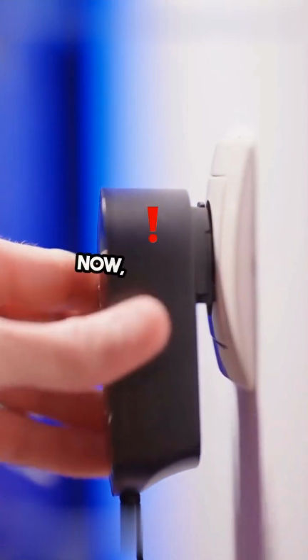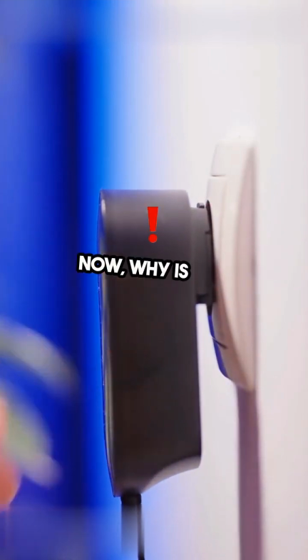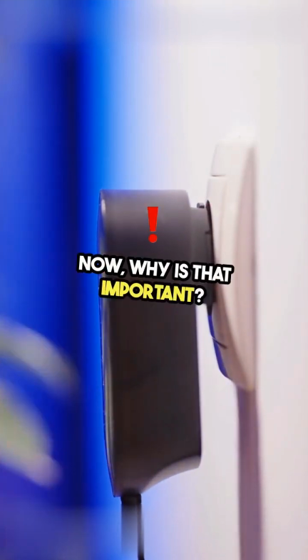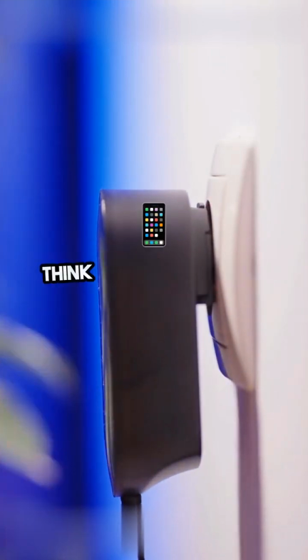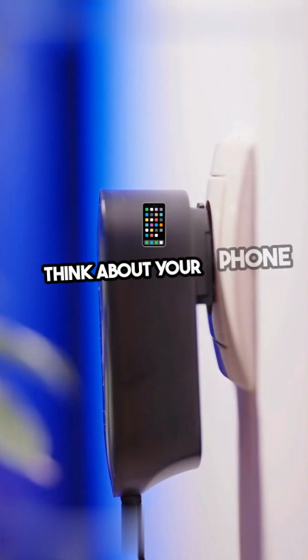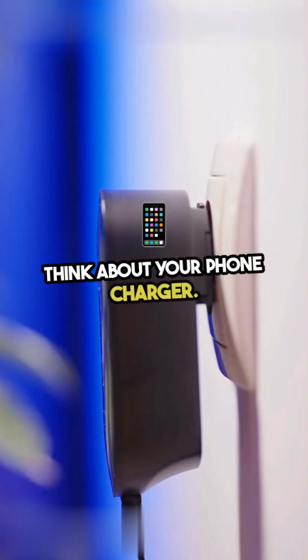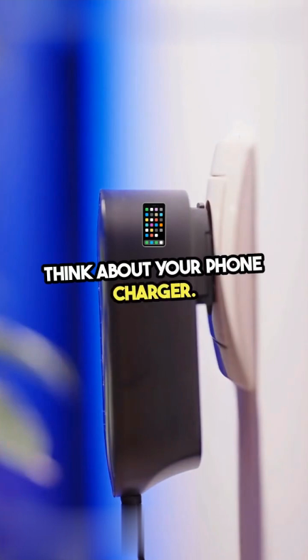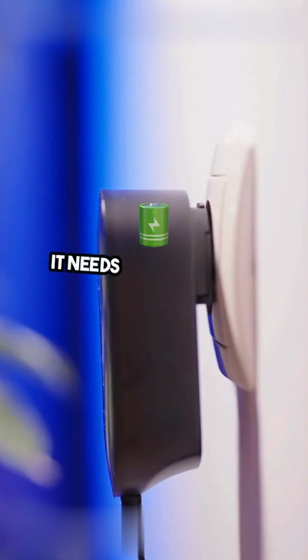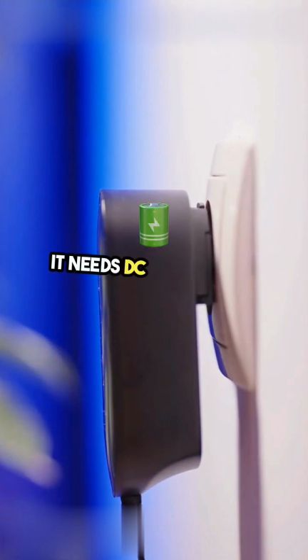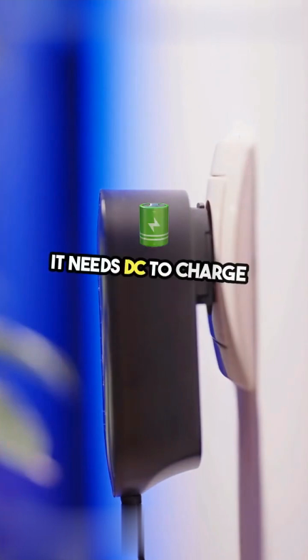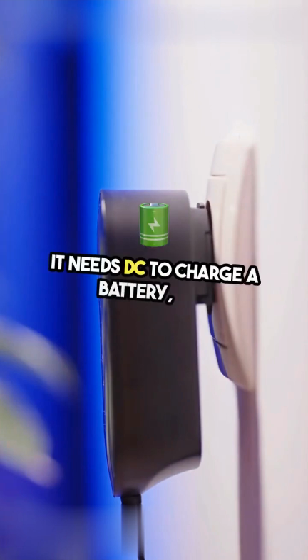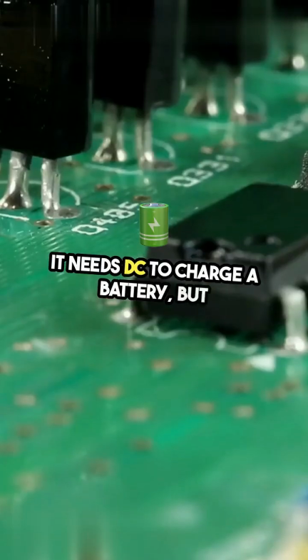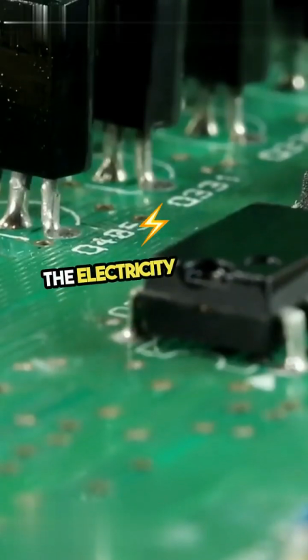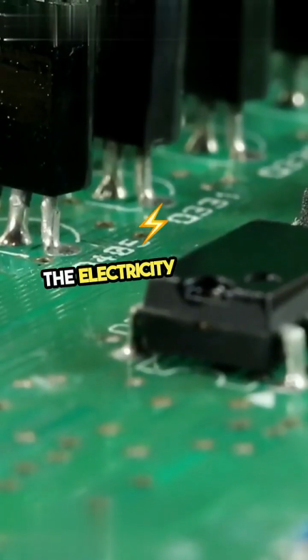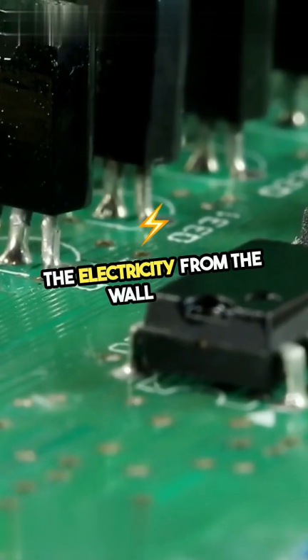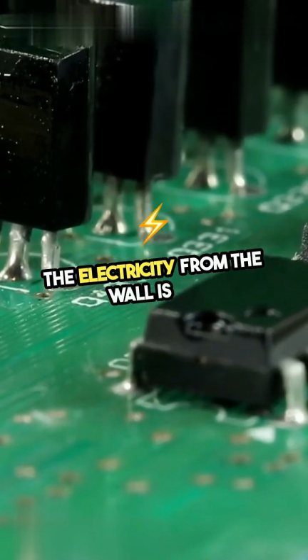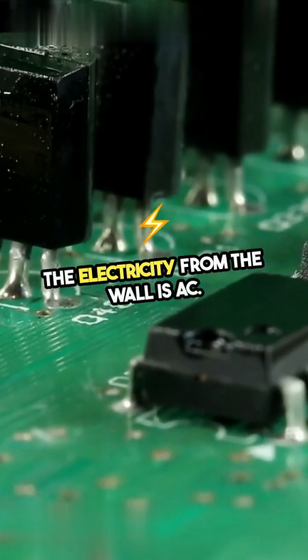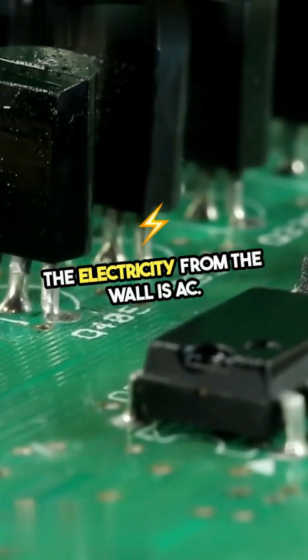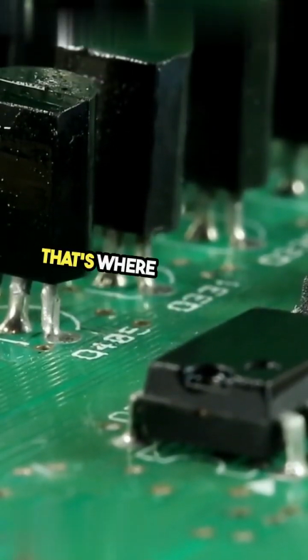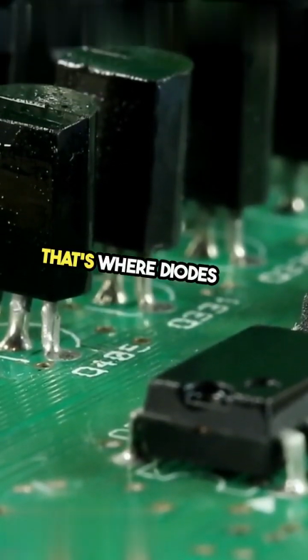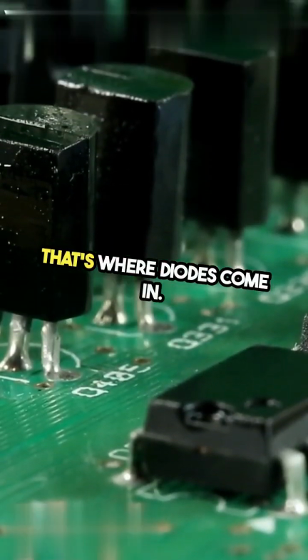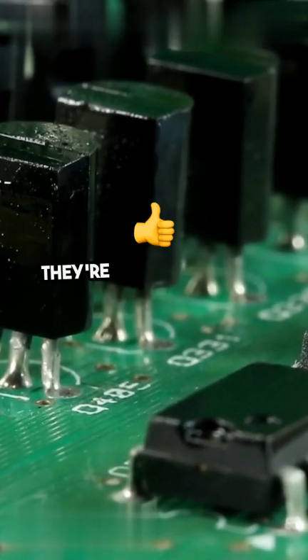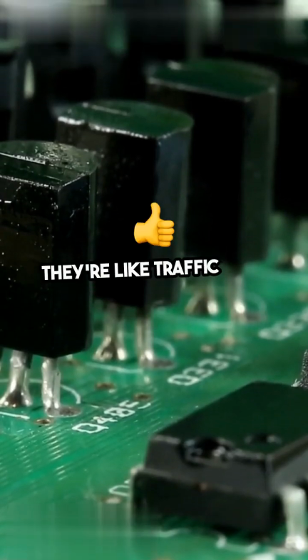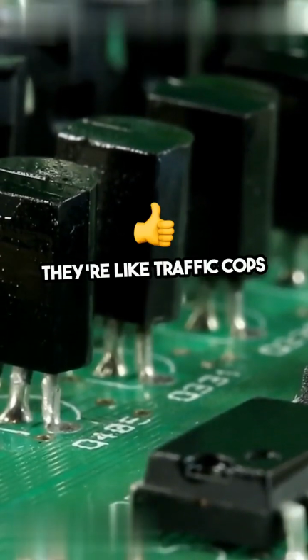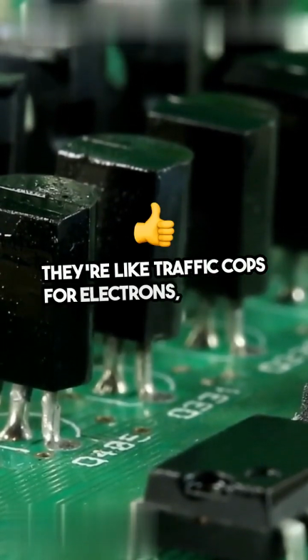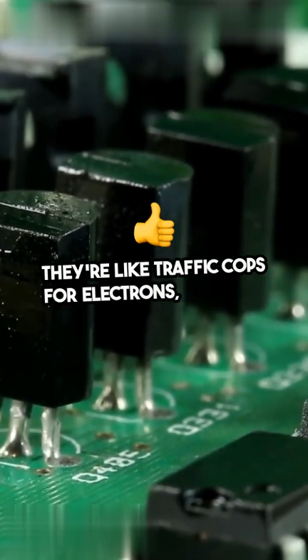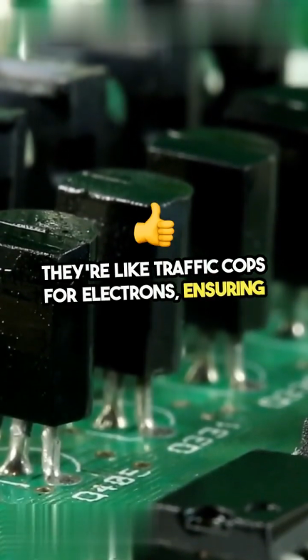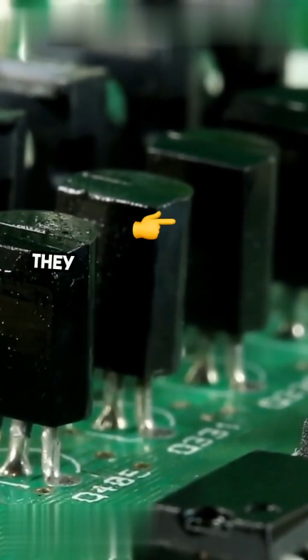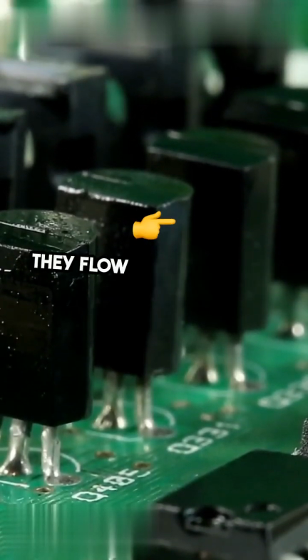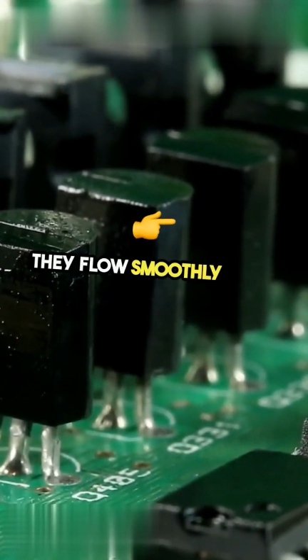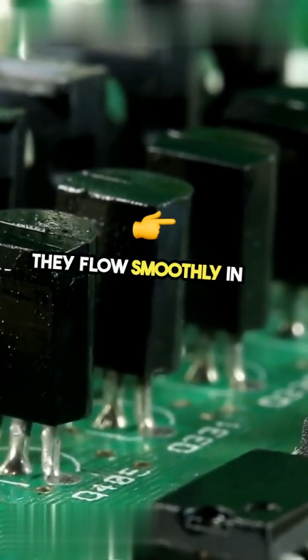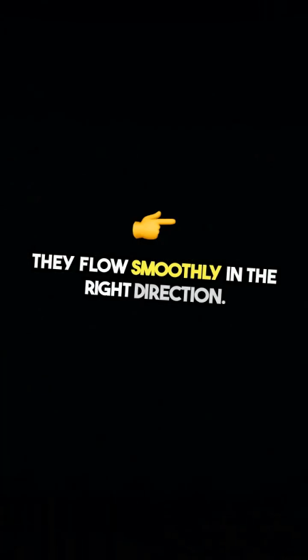Why is that important? Think about your phone charger. It needs DC to charge a battery, but the electricity from the wall is AC. That's where diodes come in. They're like traffic cops for electrons, ensuring they flow smoothly in the right direction.